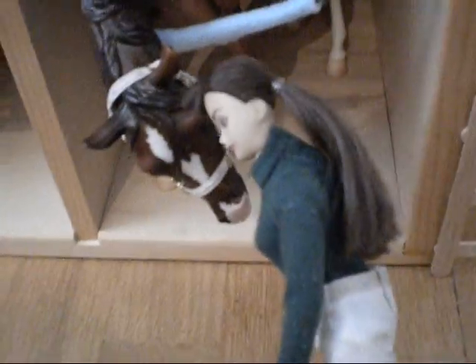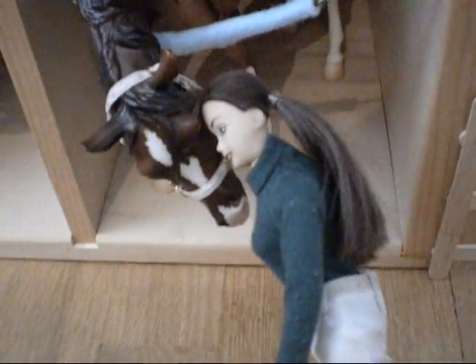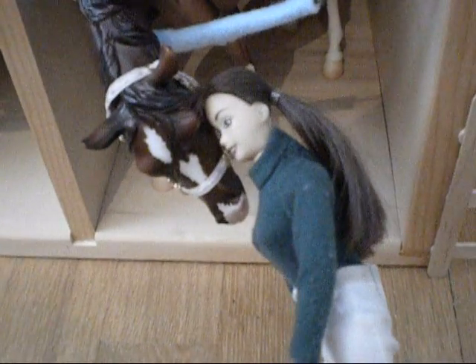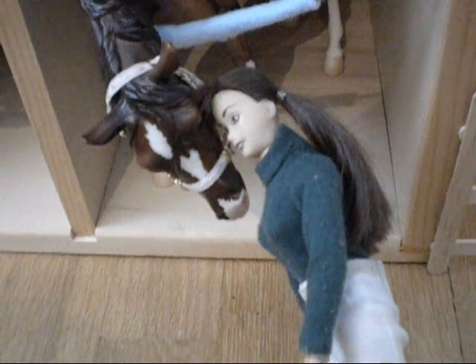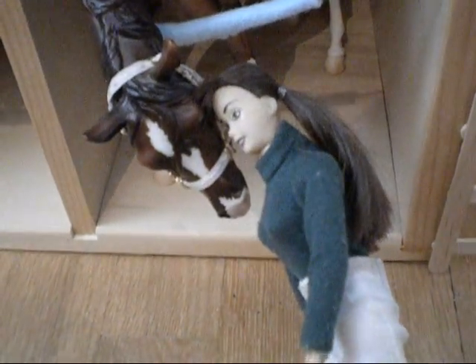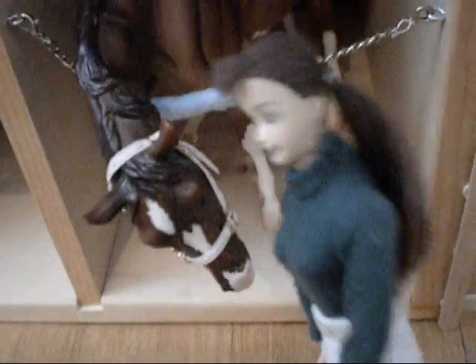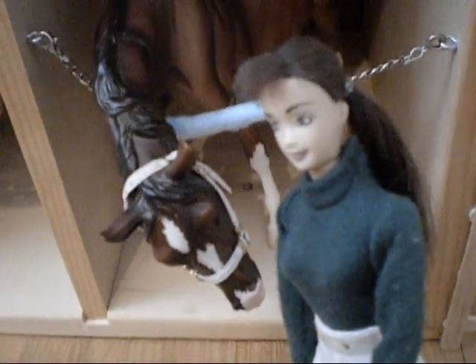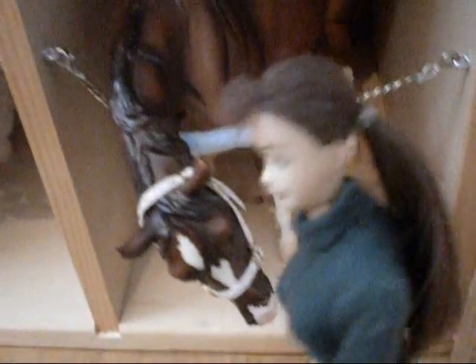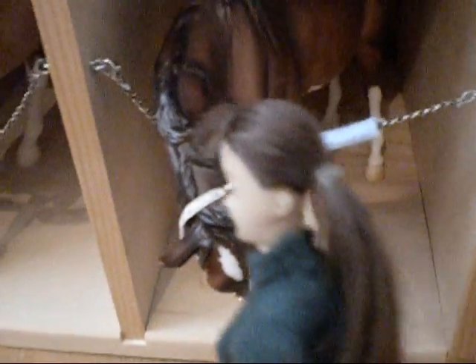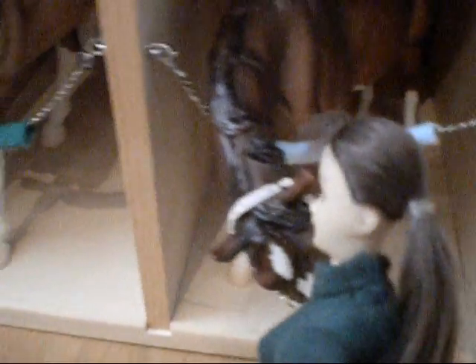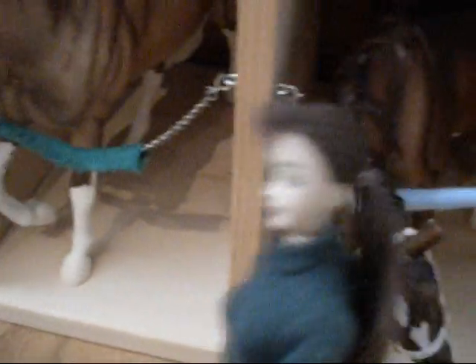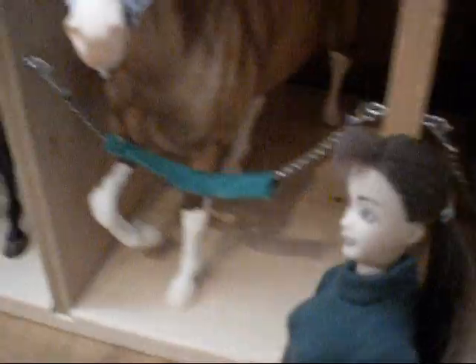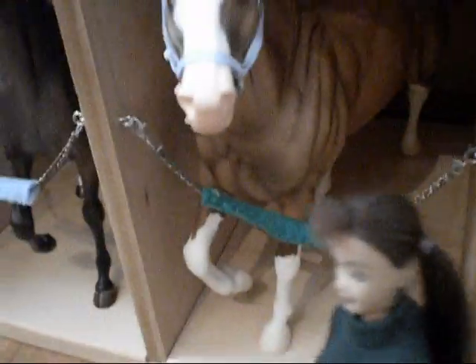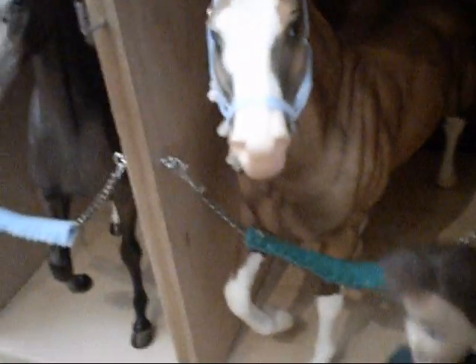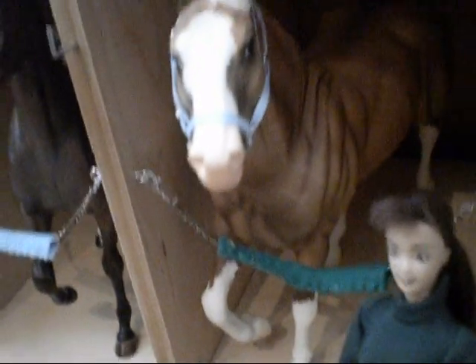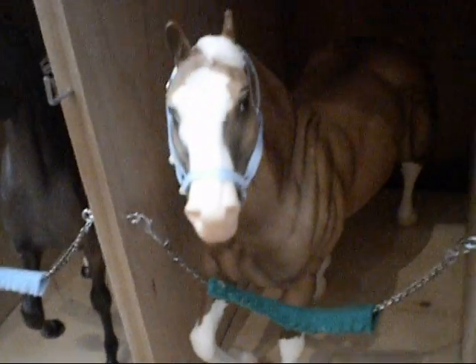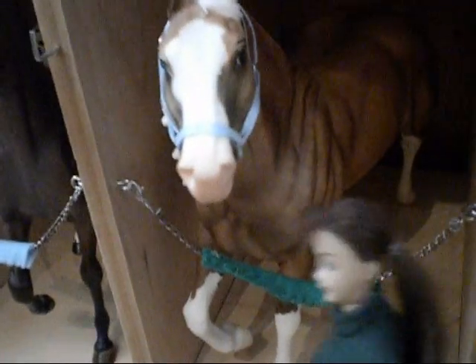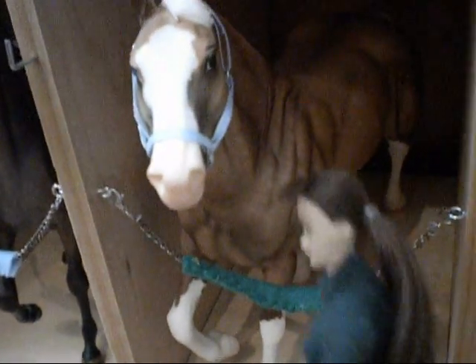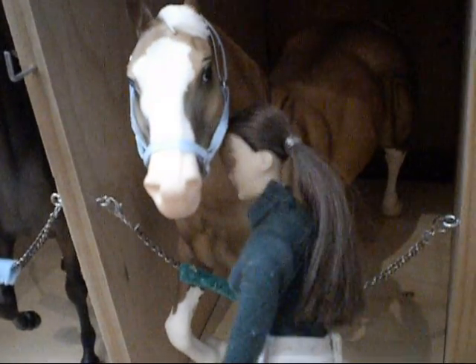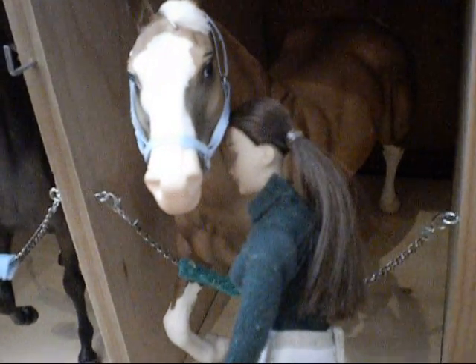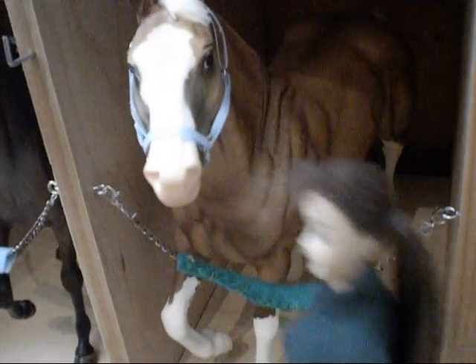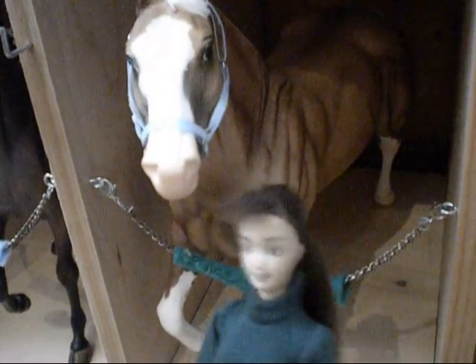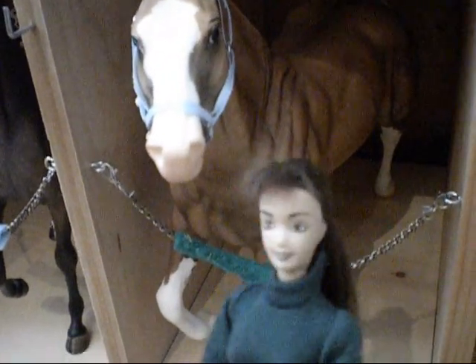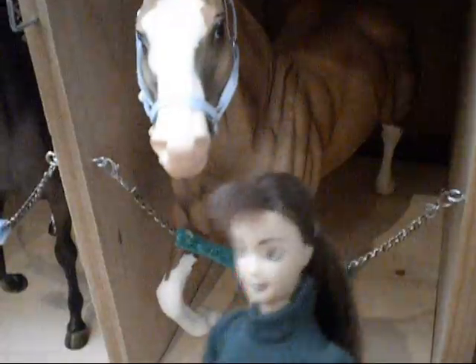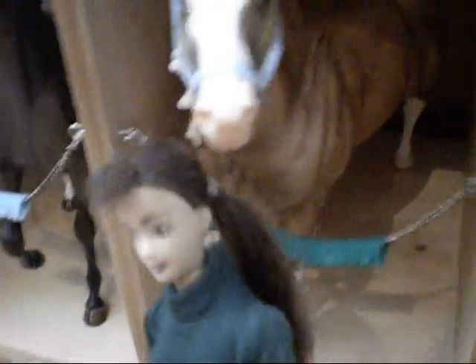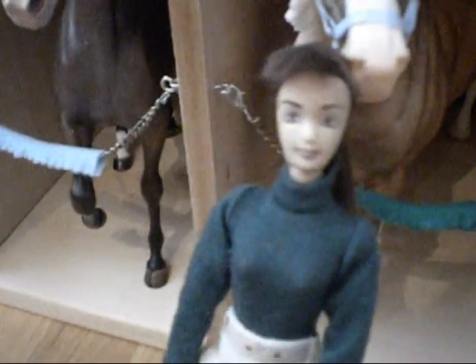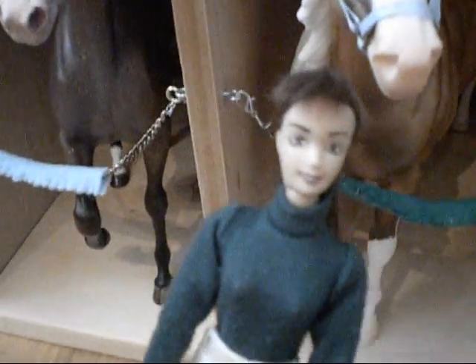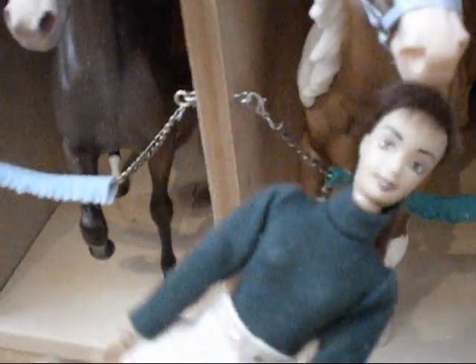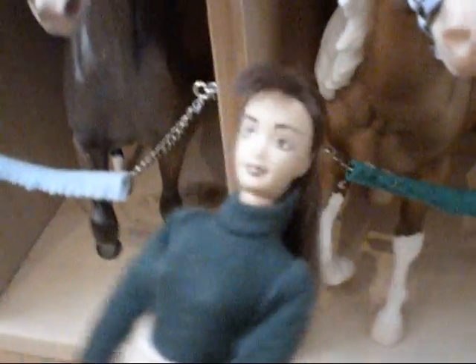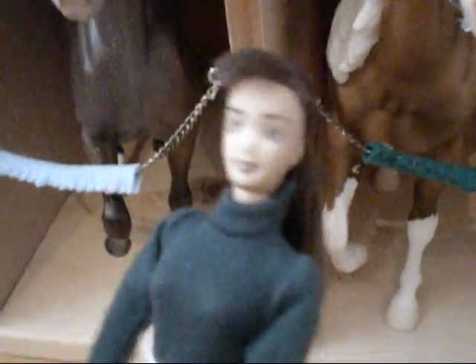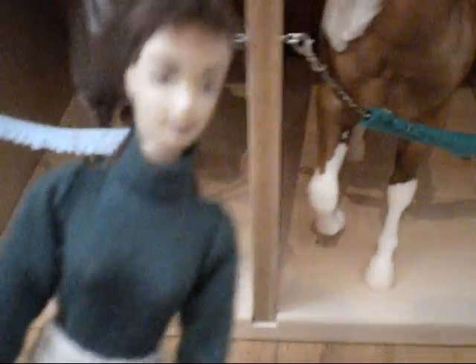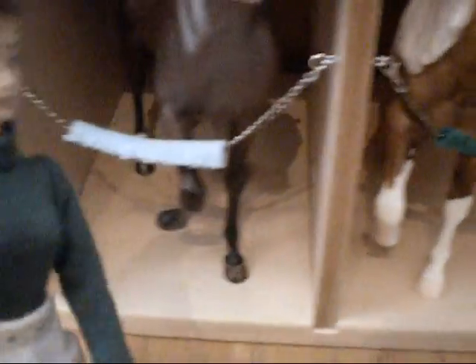First, we have Ithaca, our cute little Arabian — she's adorable — in stall five. Stall four, we have Aeneas, our big quarter horse. He's a western horse, so I don't ride him.